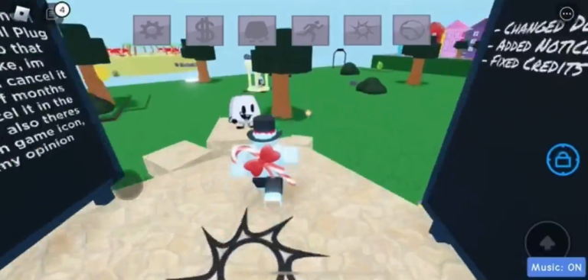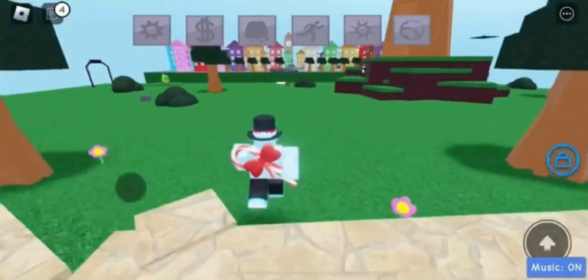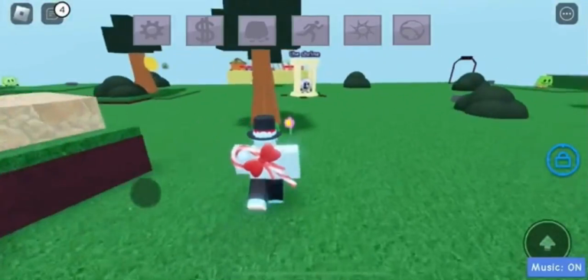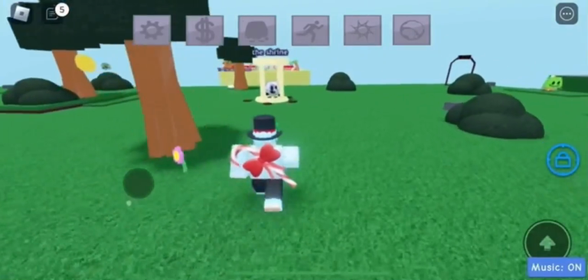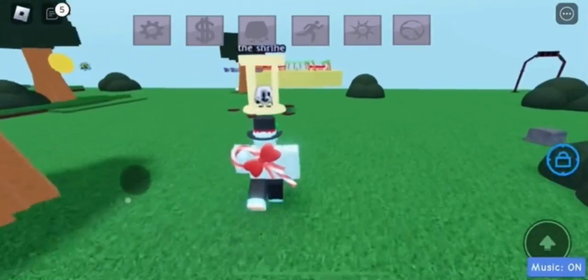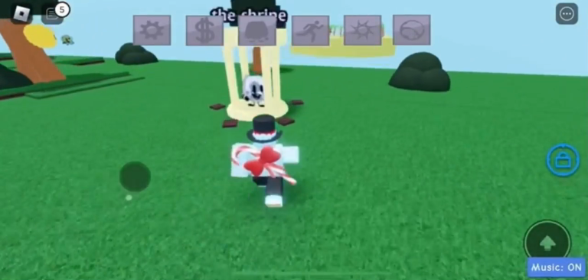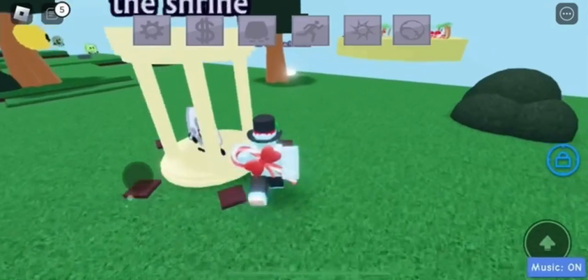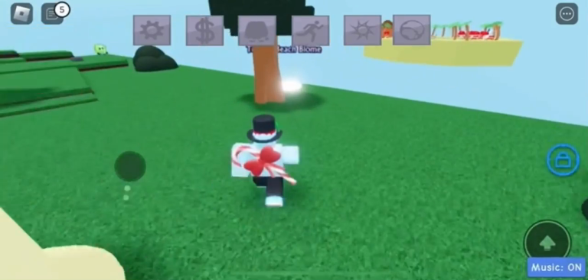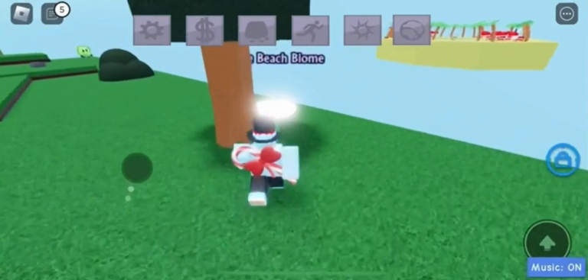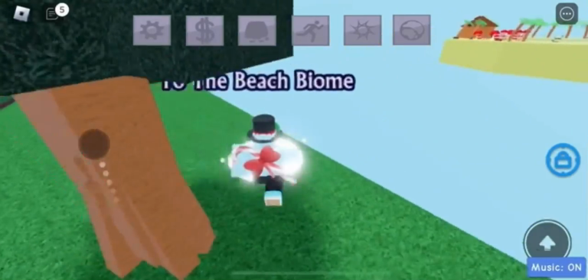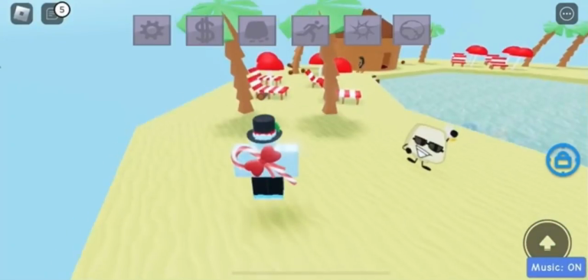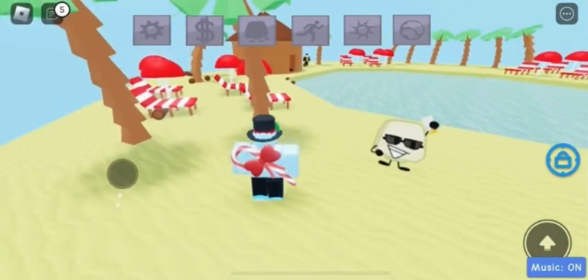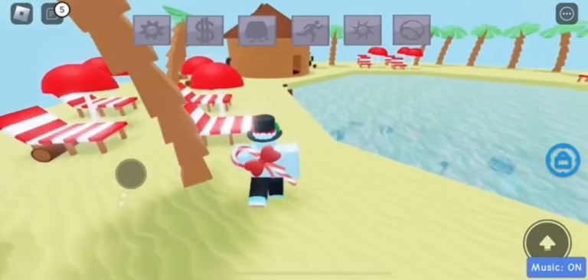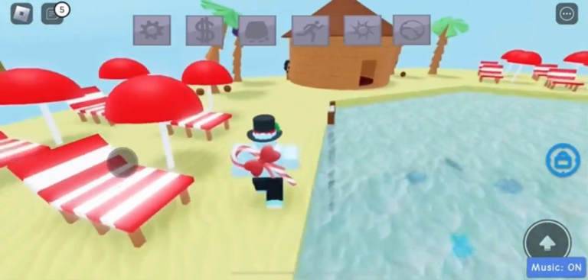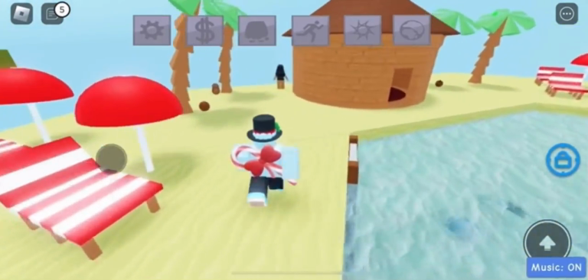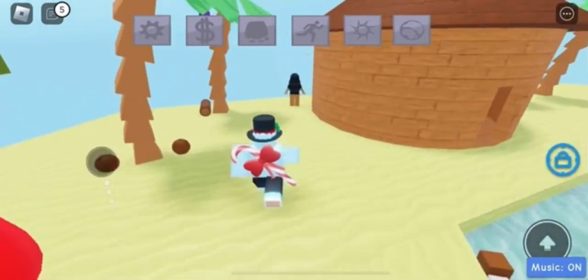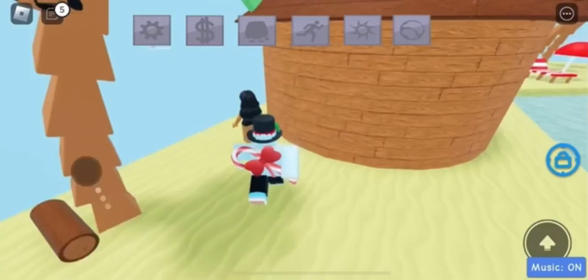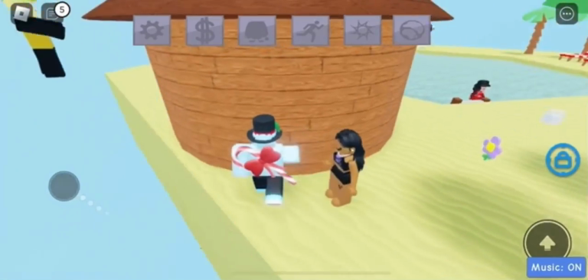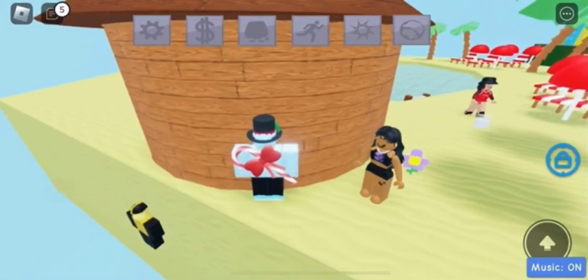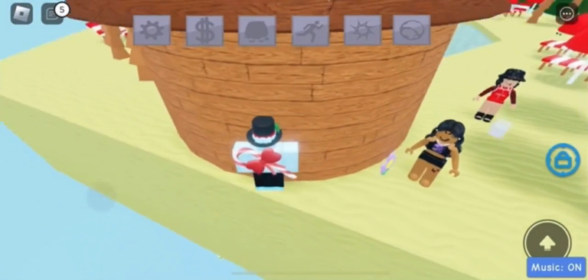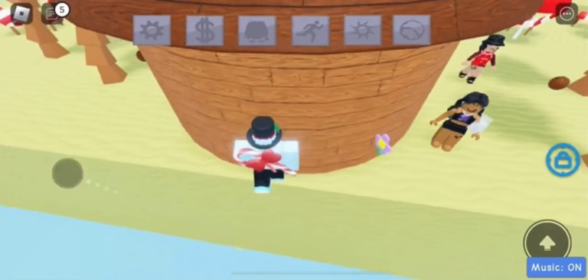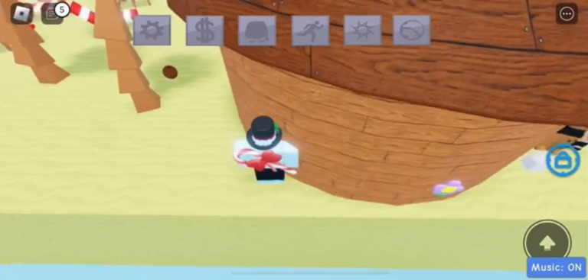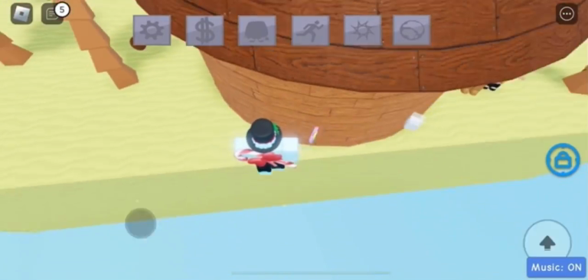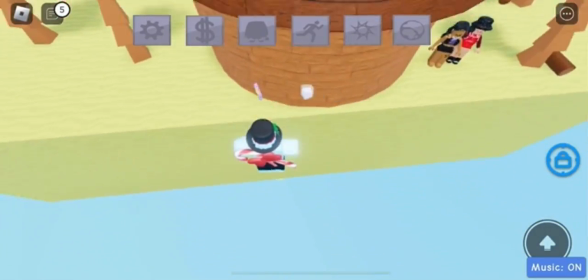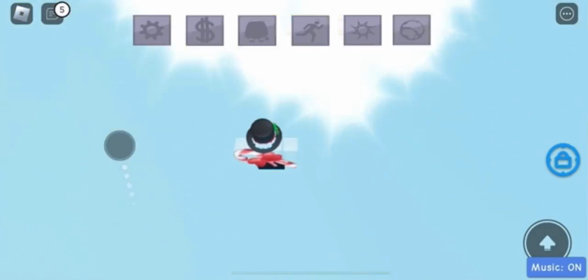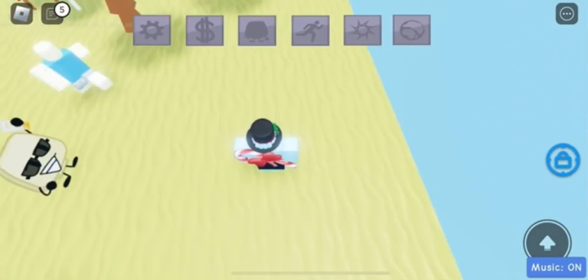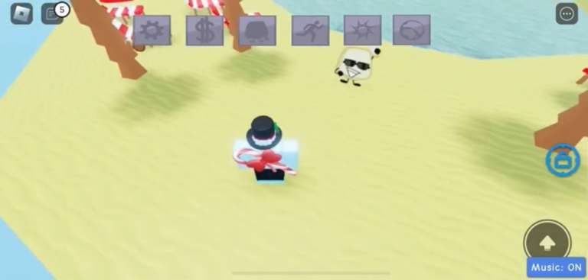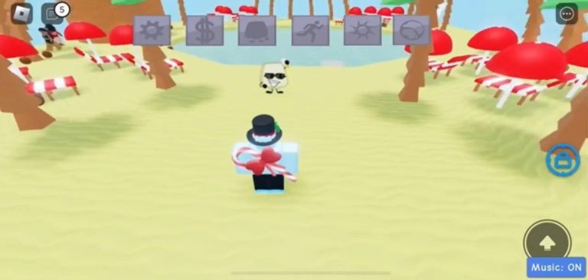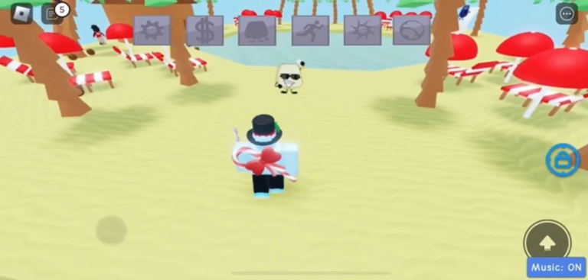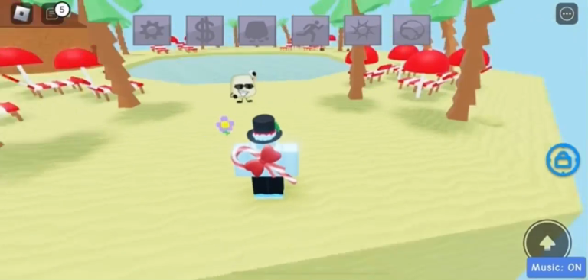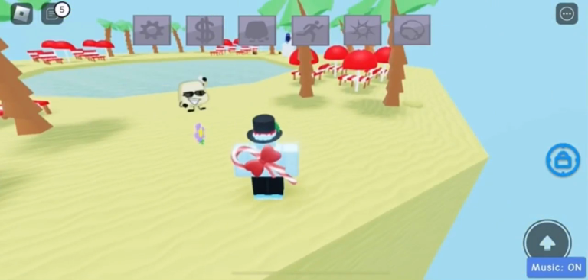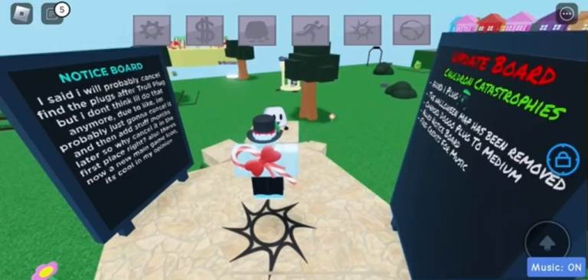The next one is gonna be at the beach biome area, and this one will be like a yellow sand thing — I'm not even sure what to call it. You're gonna see it at the back. You just want to jump down carefully and that's how you get that piece.